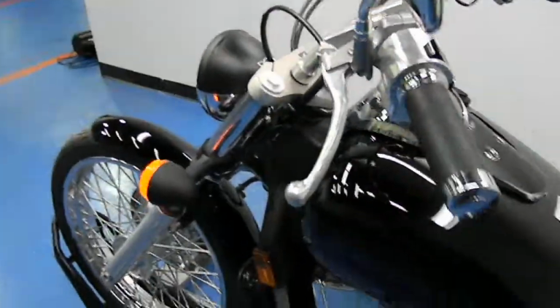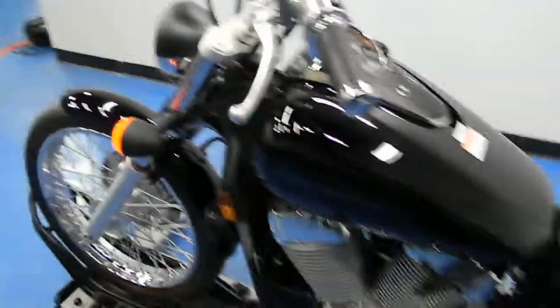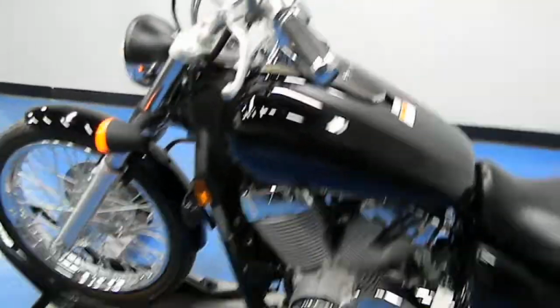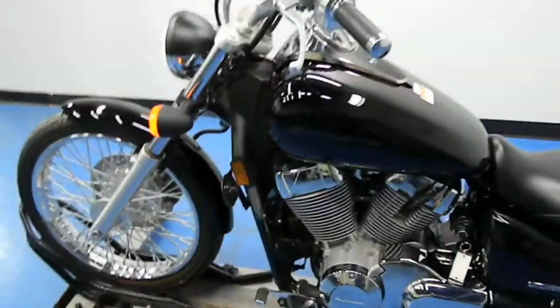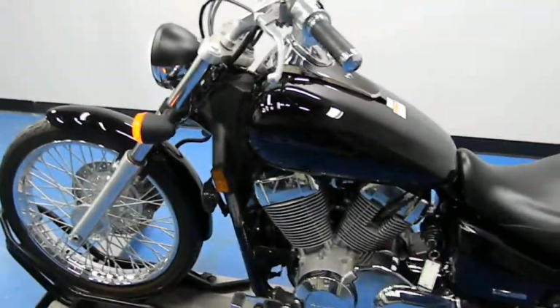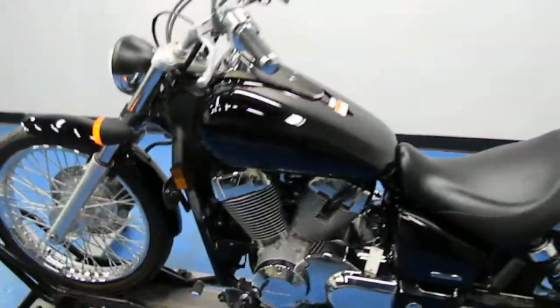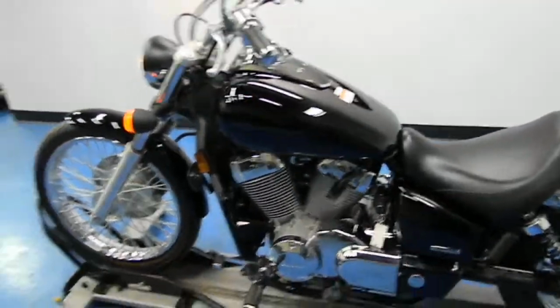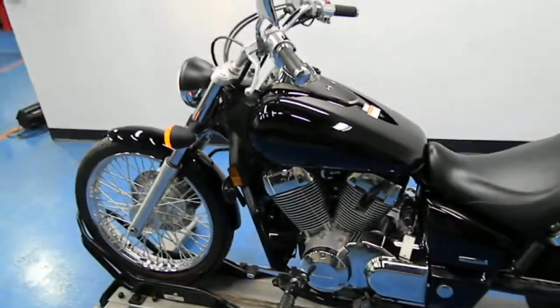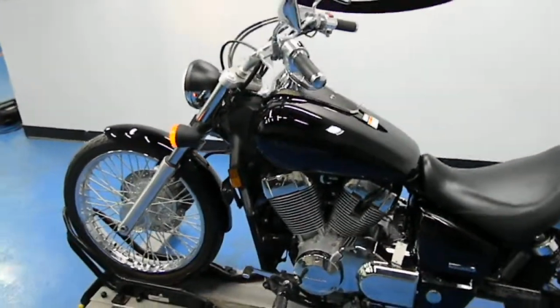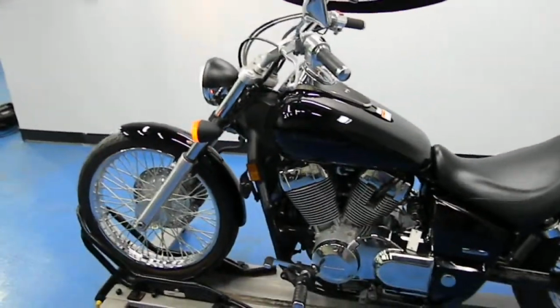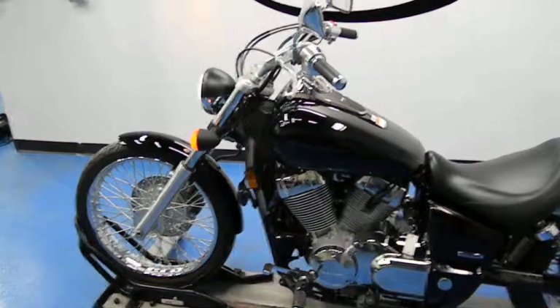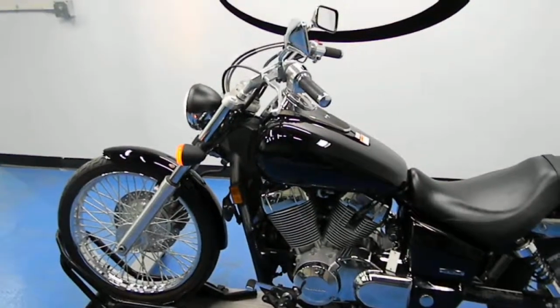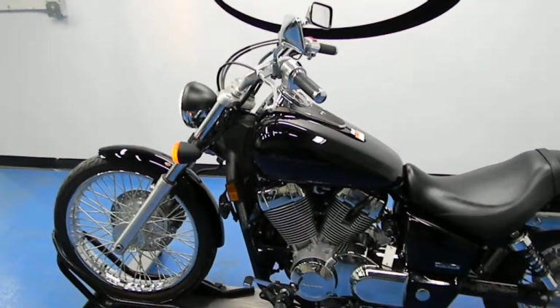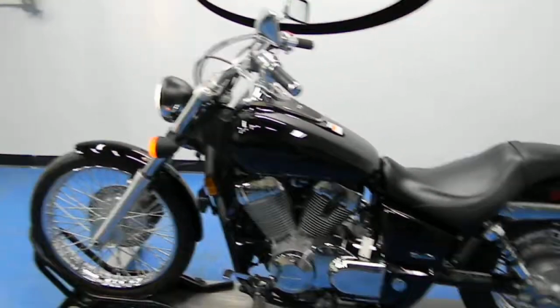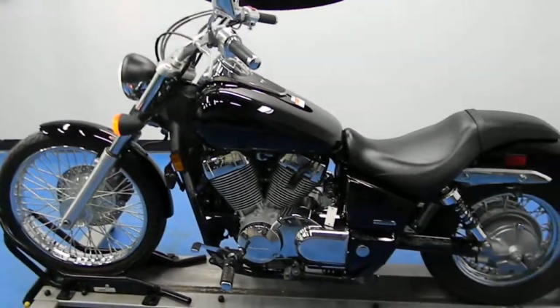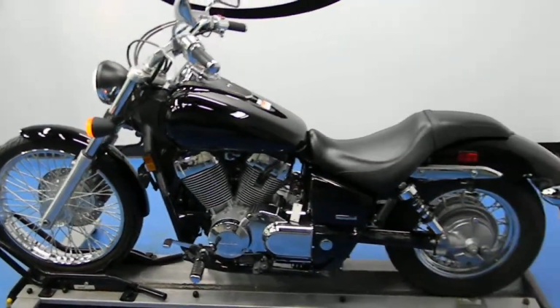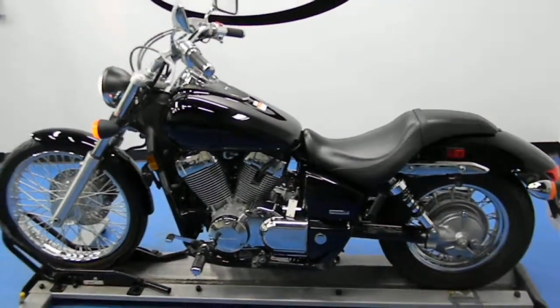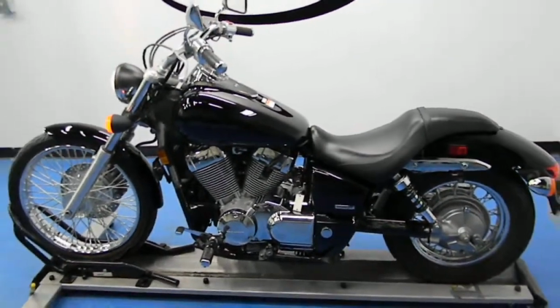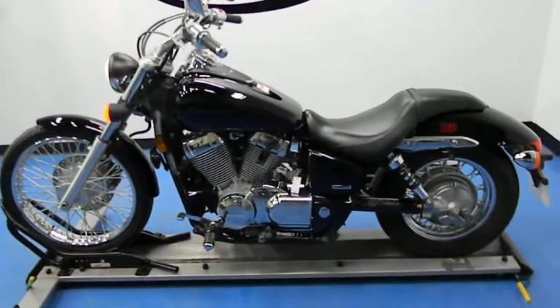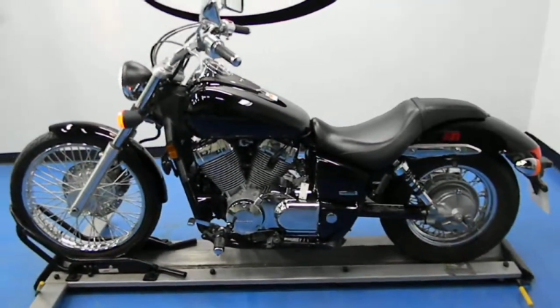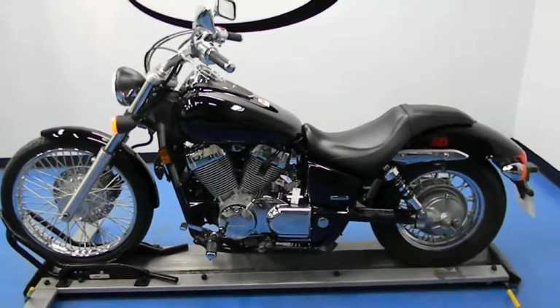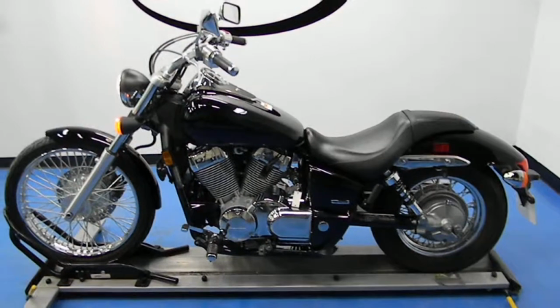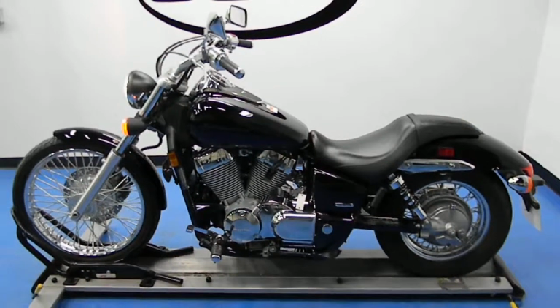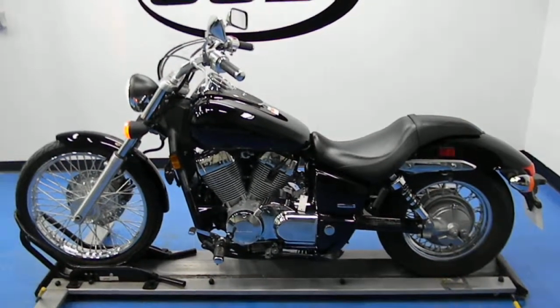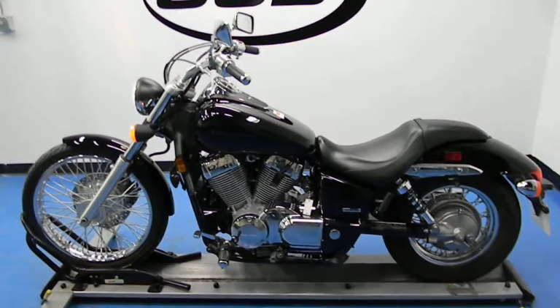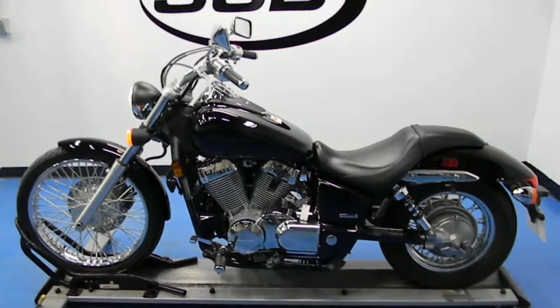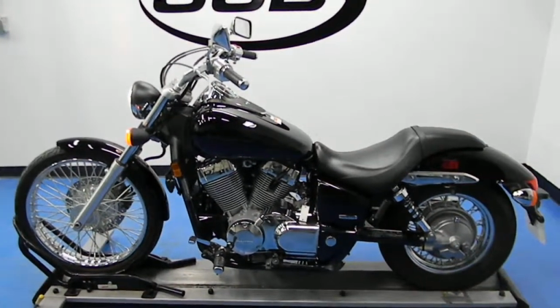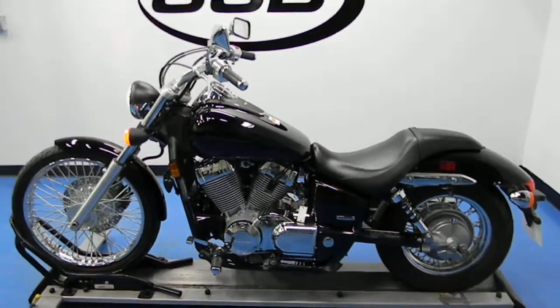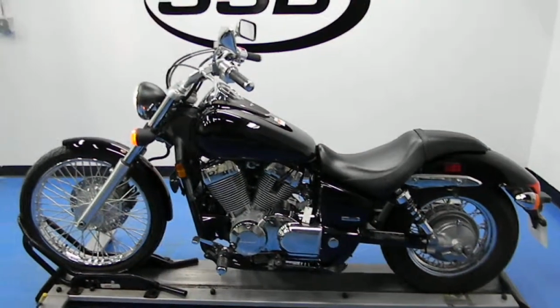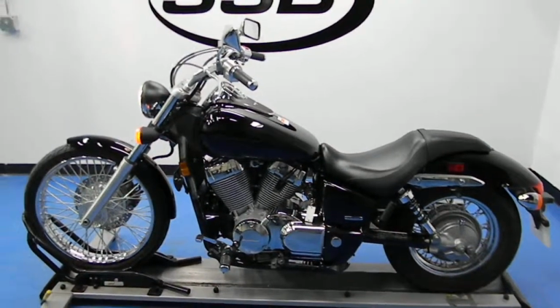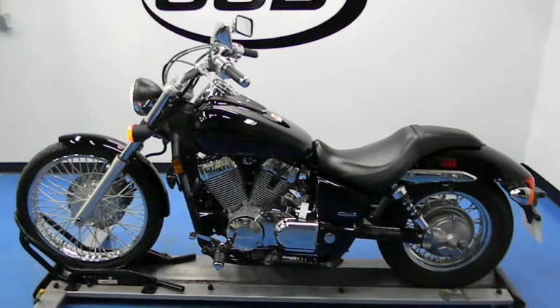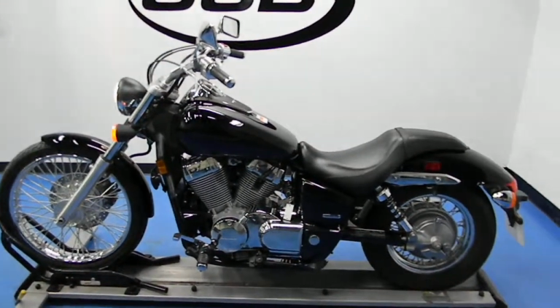This bike has gone through our 24-point pre-sale inspection, also comes with a 30-day, 1,000-mile limited warranty, and it also has a lifetime discount on parts and labor.